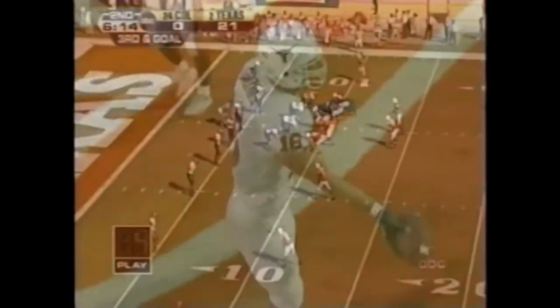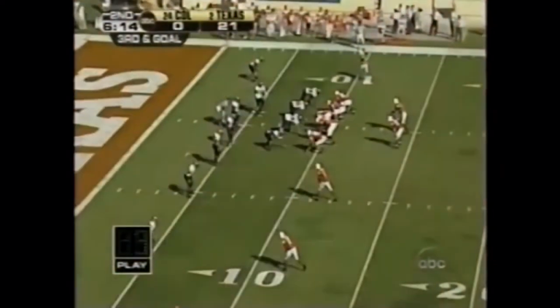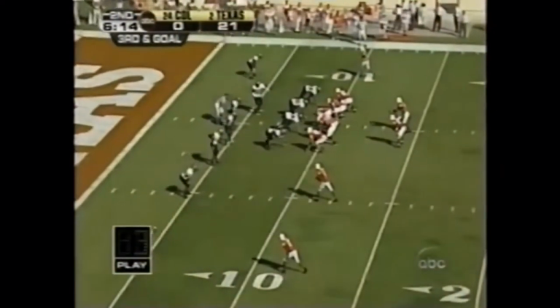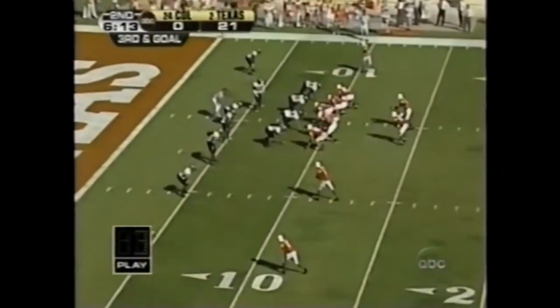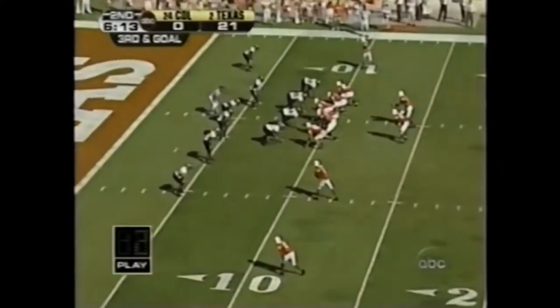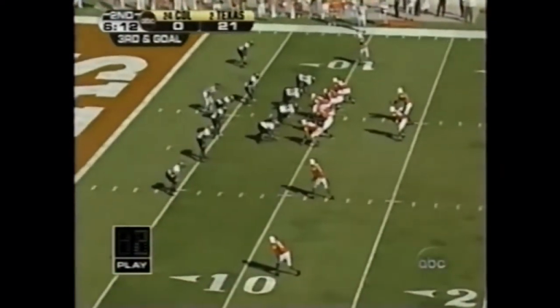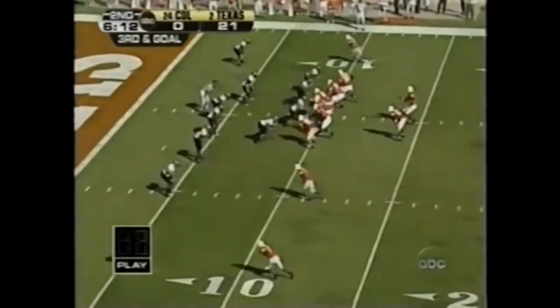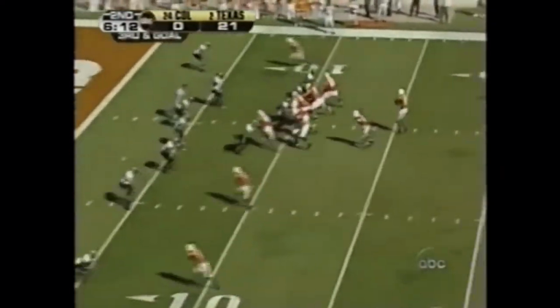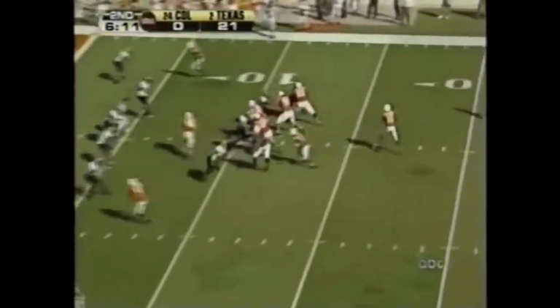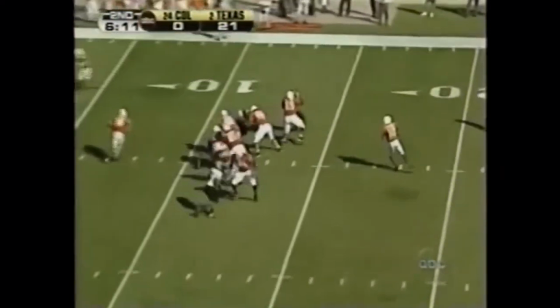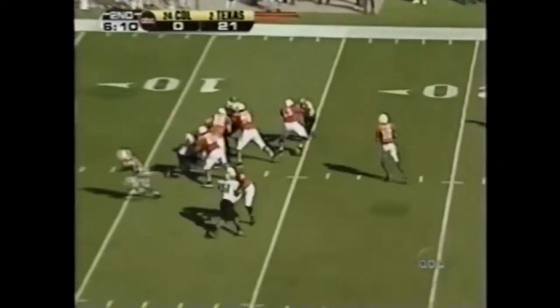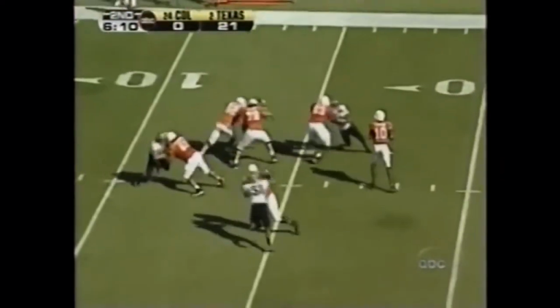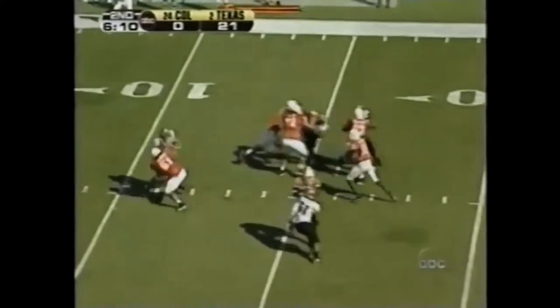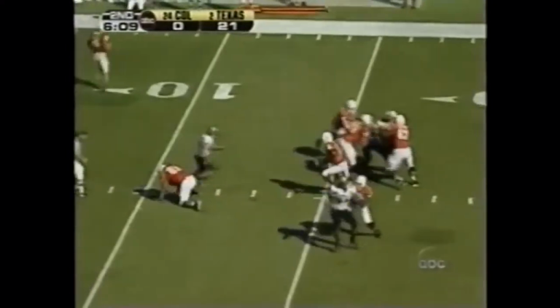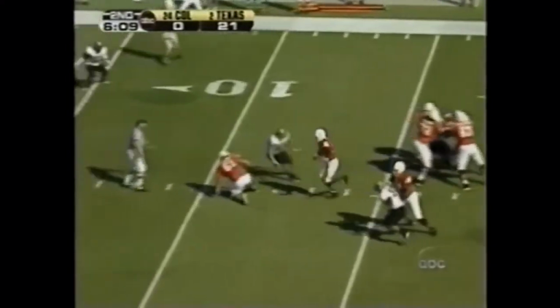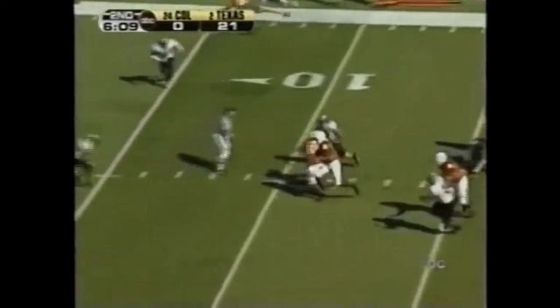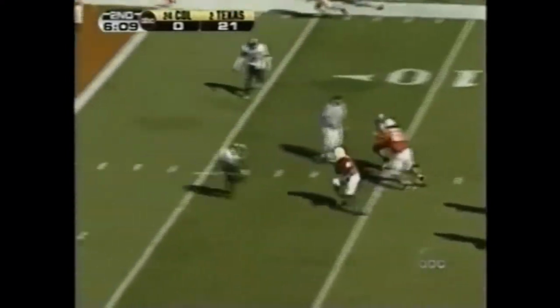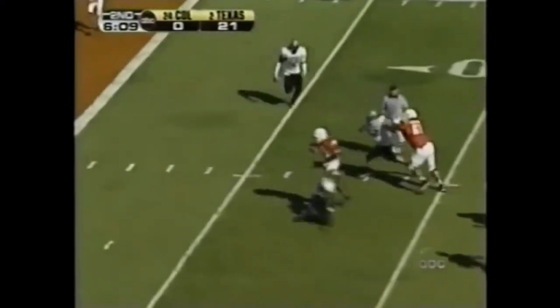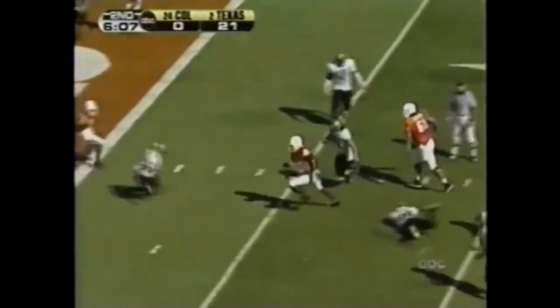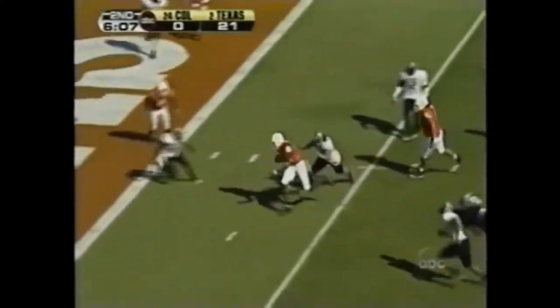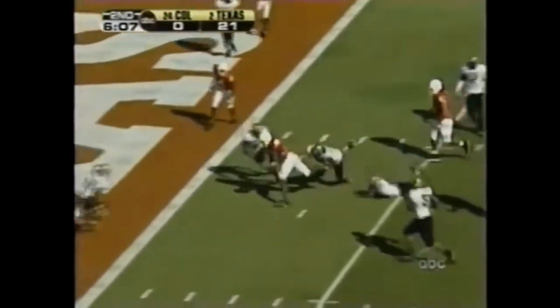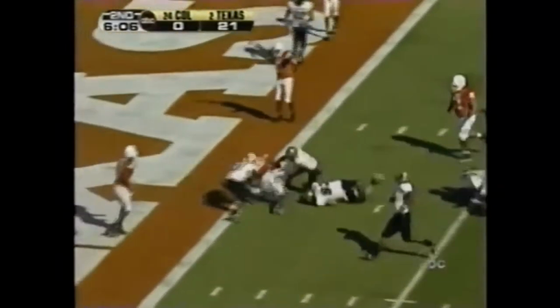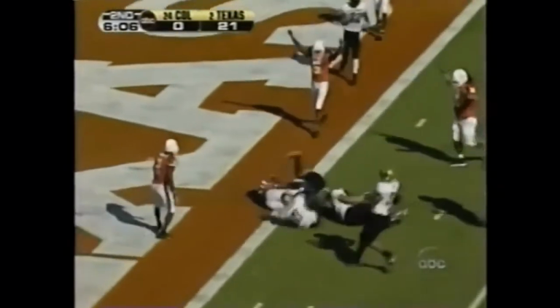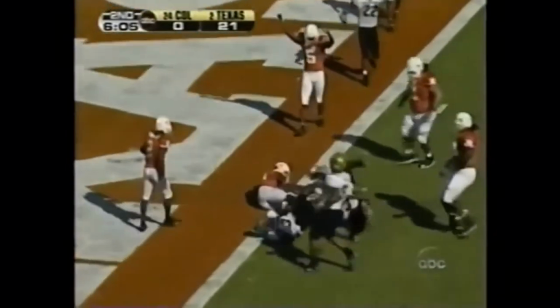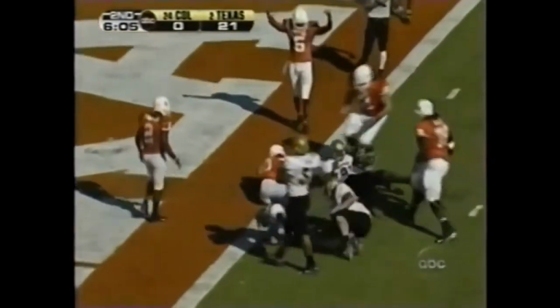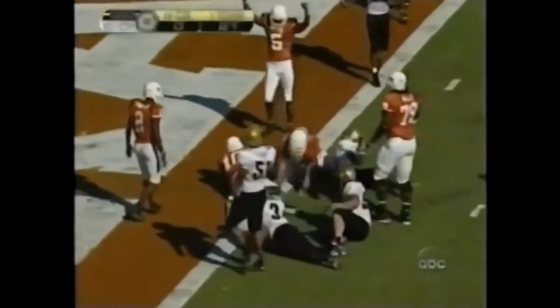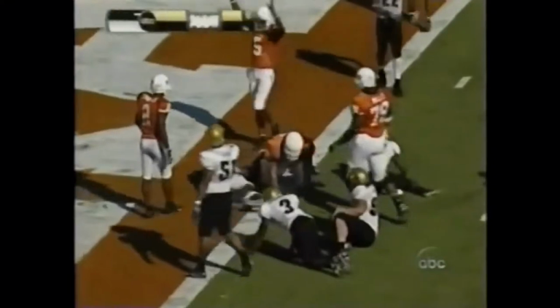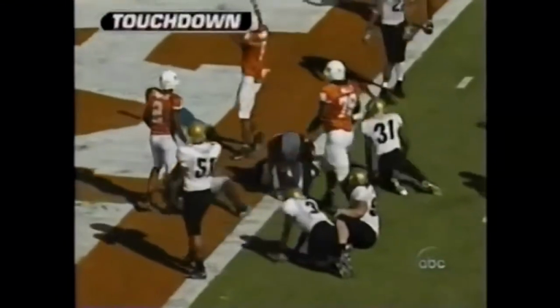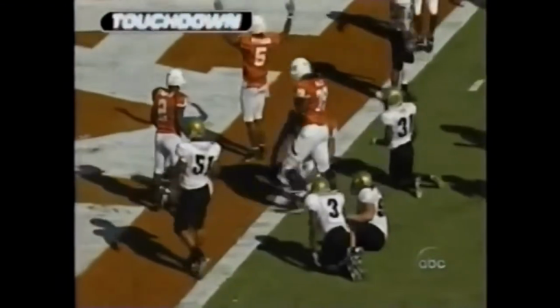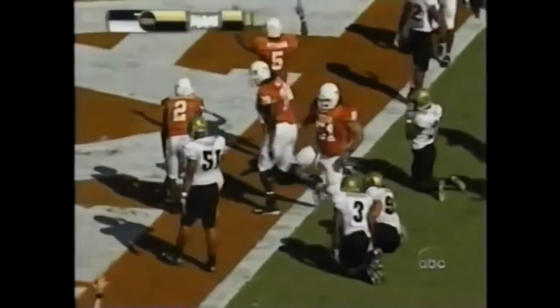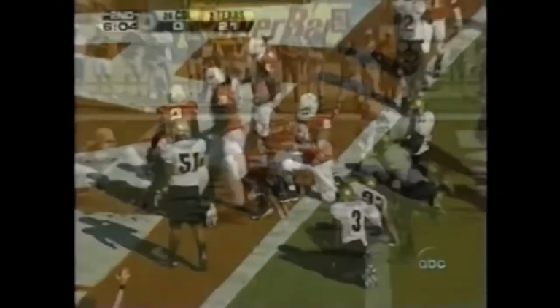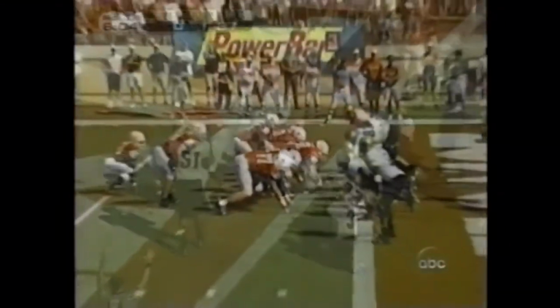They take what the defense gives you — had they done that this afternoon. Third and goal. Young has time, taking off — what a move inside the 5, to the end zone. He's in again. Here's the clock.